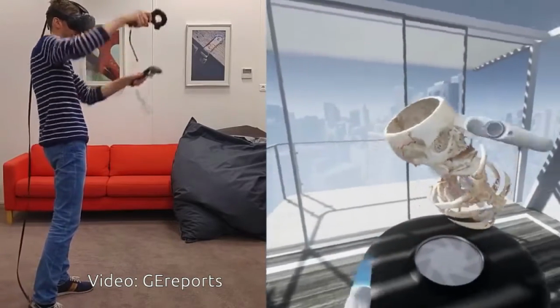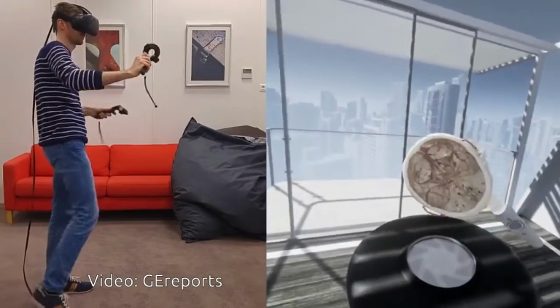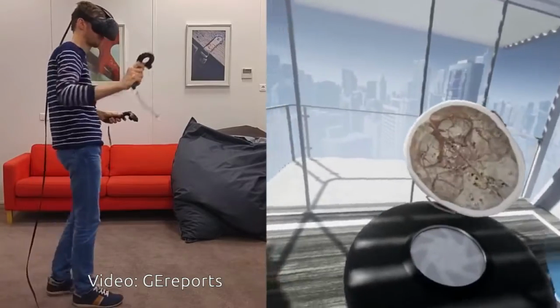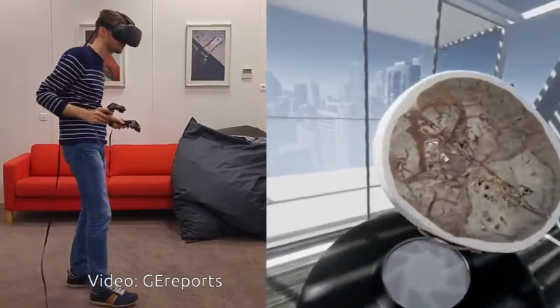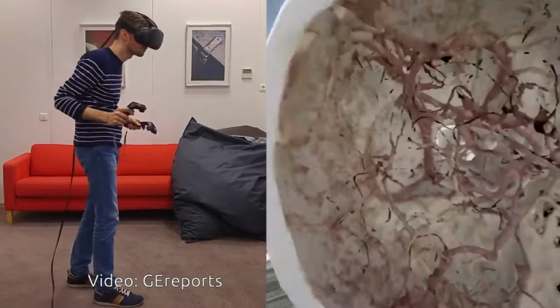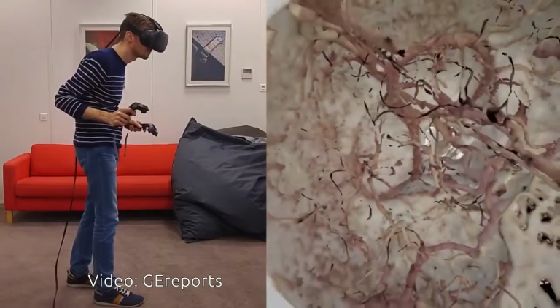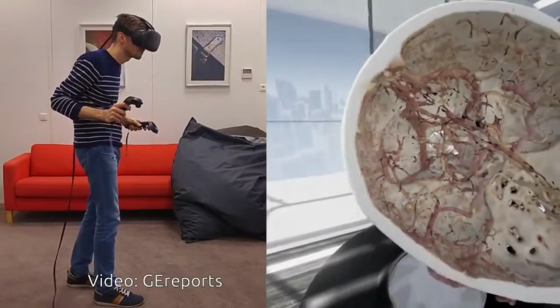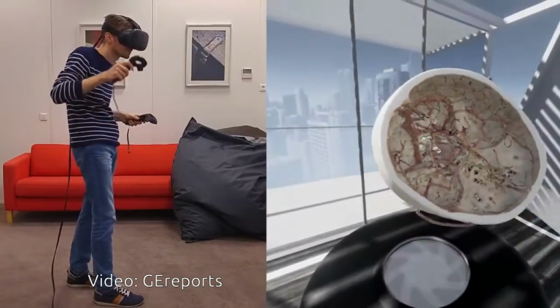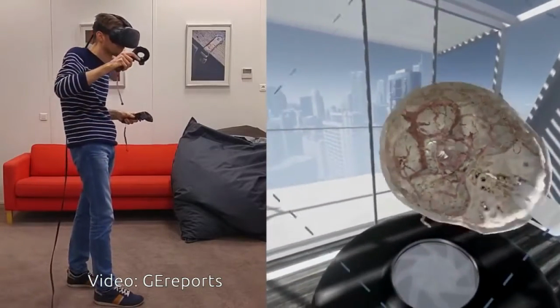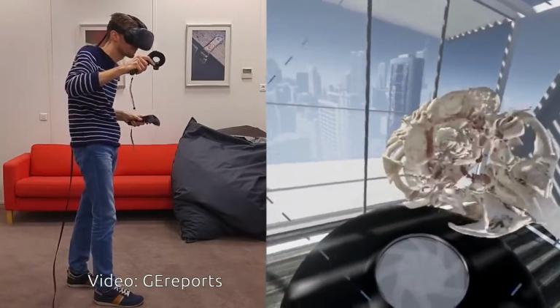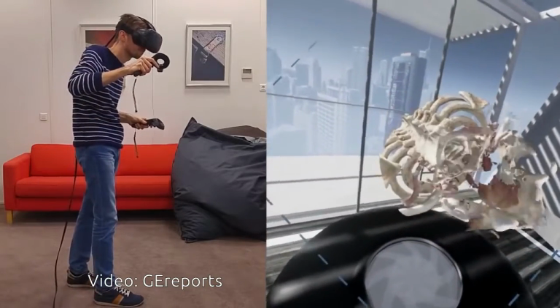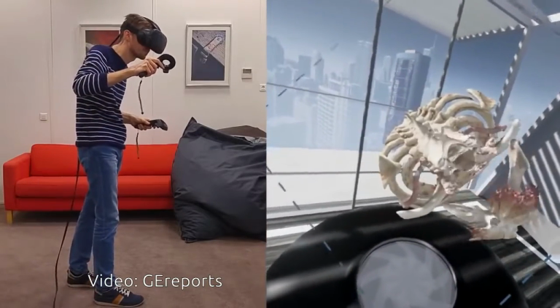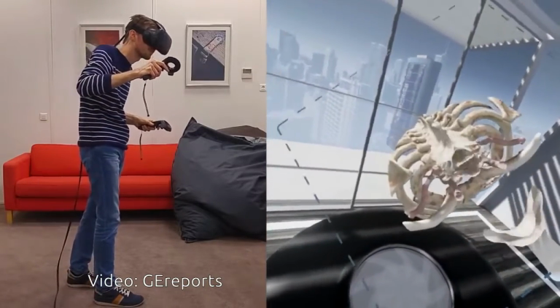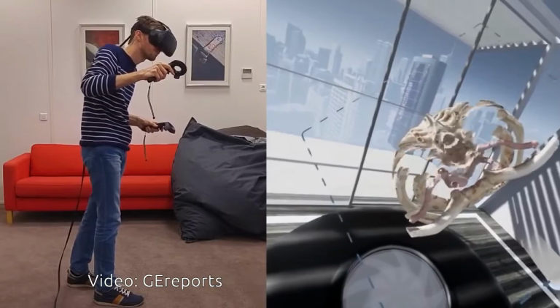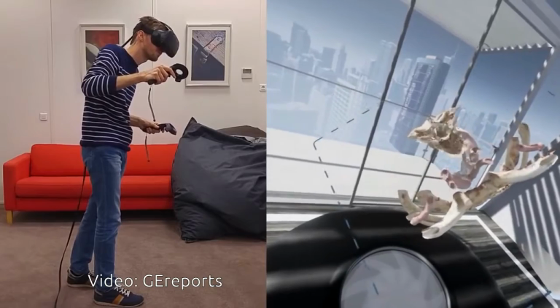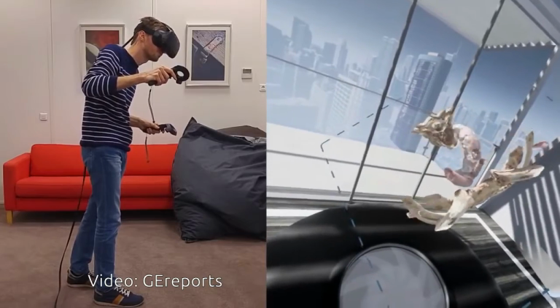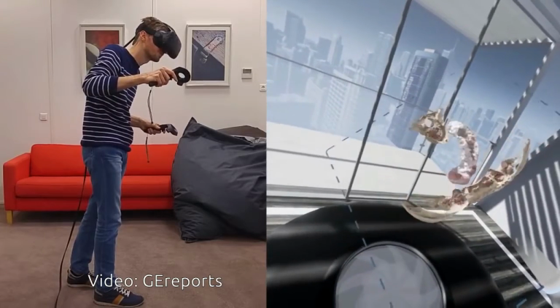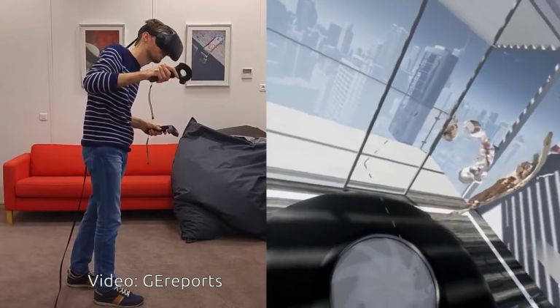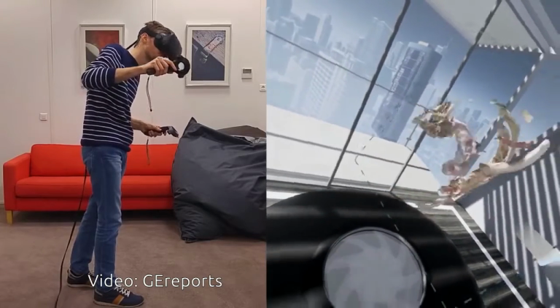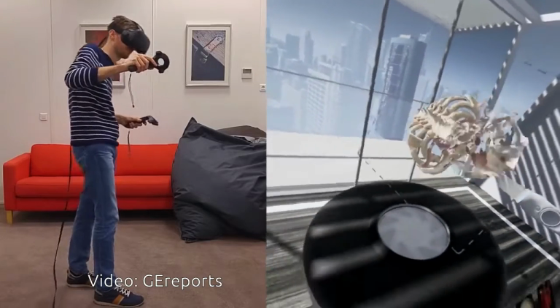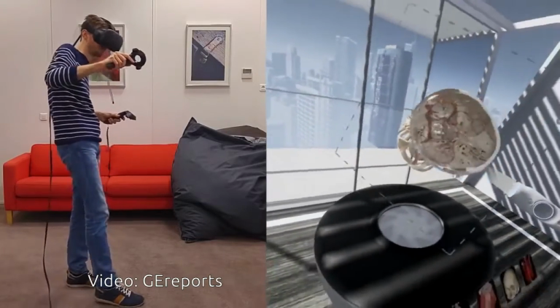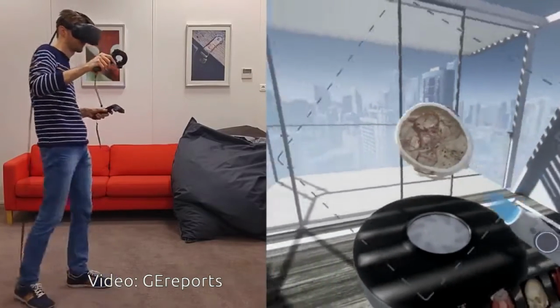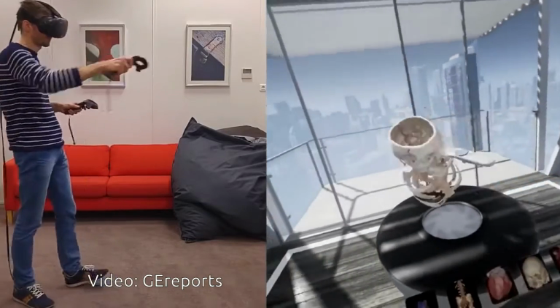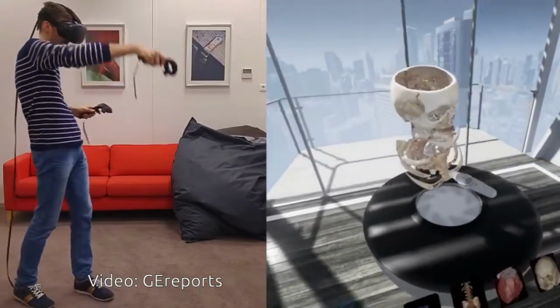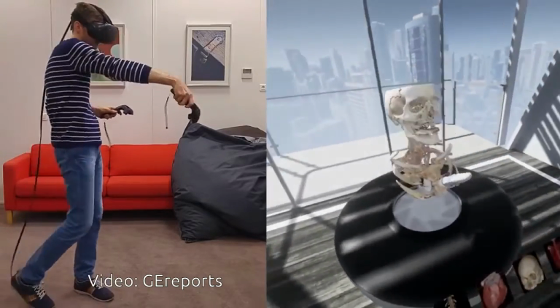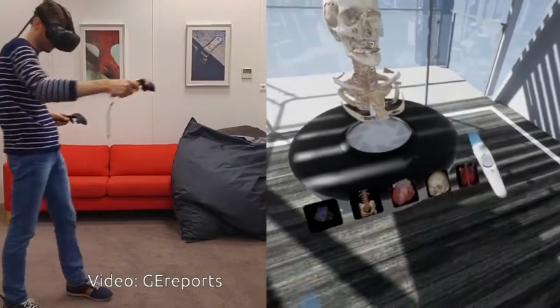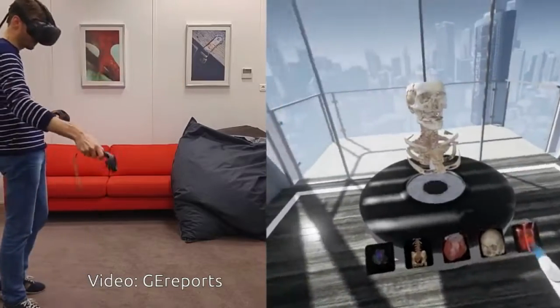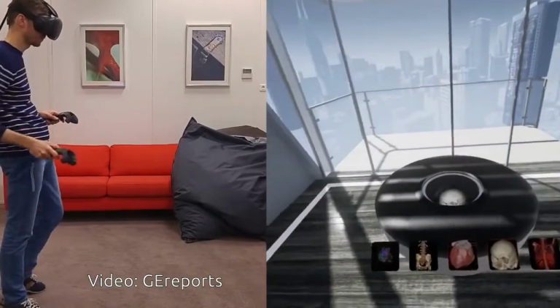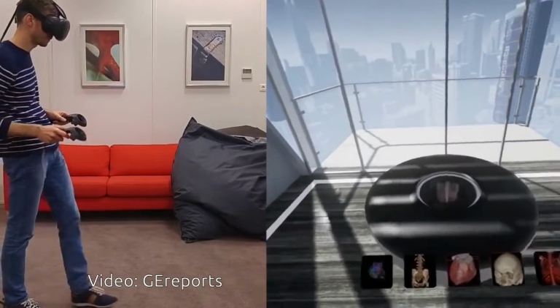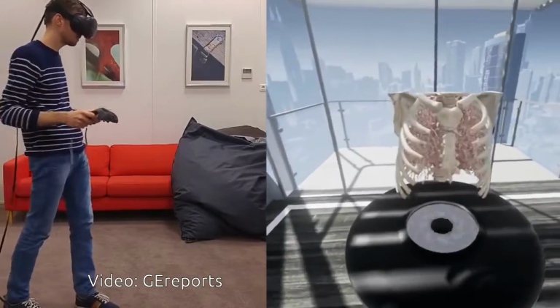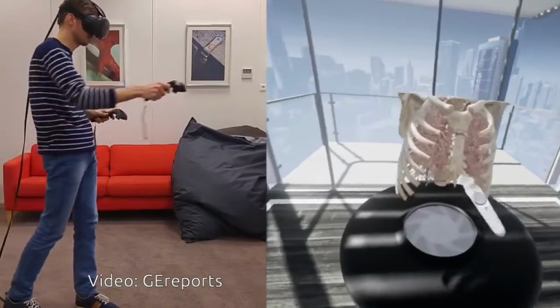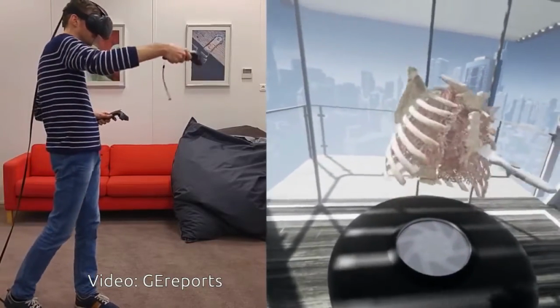The prototype can be used with off-the-shelf VR headsets like the Oculus Rift, and it could be a vital turning point in offering doctors a fresh interpretation of a medical image or to better prepare them for surgery.